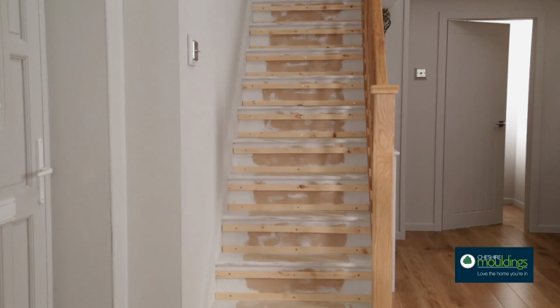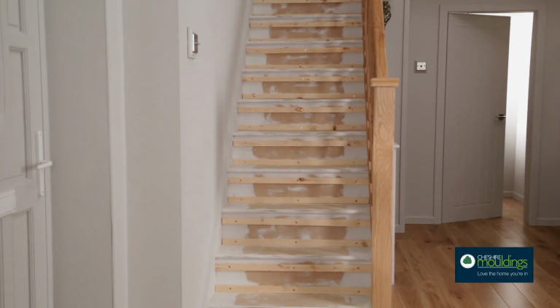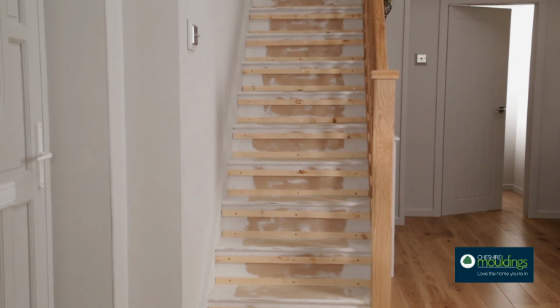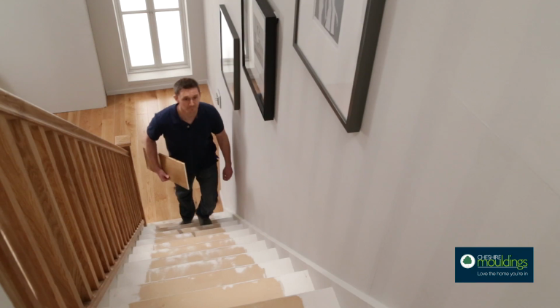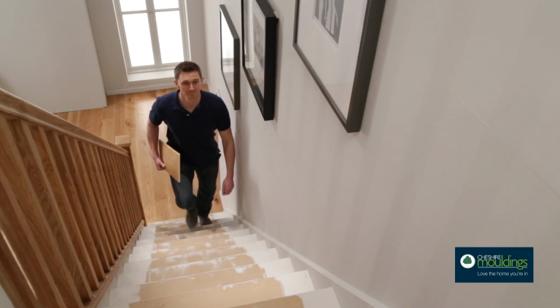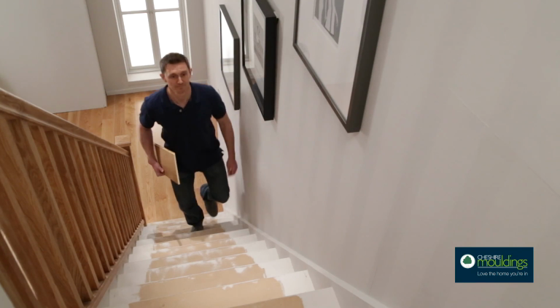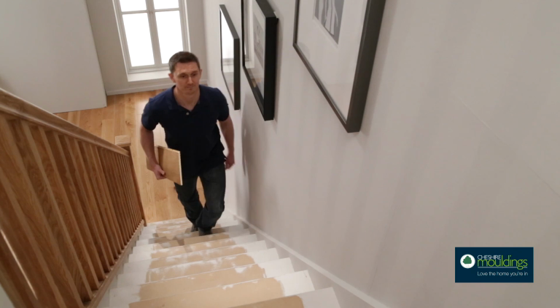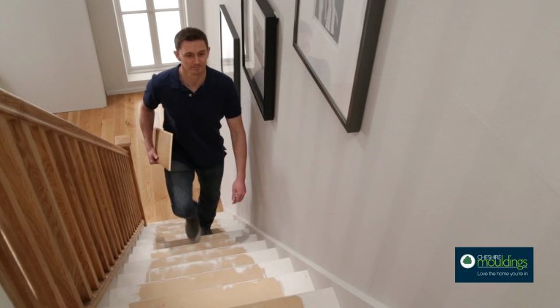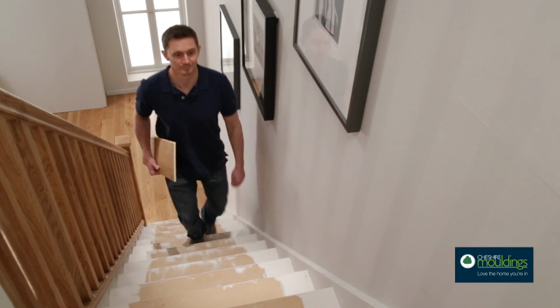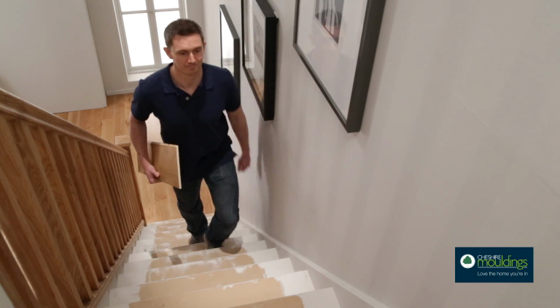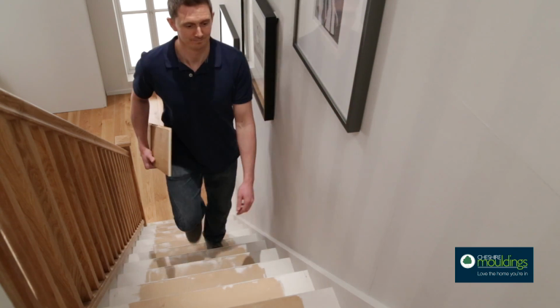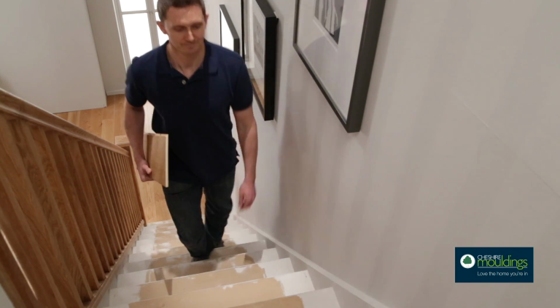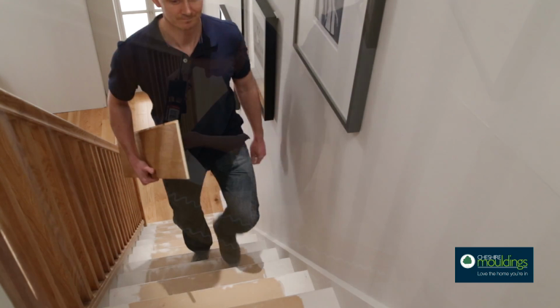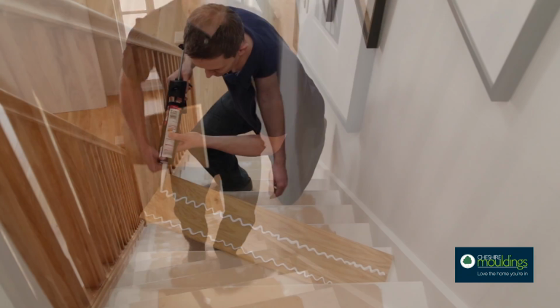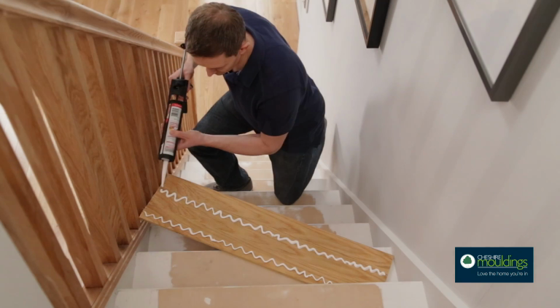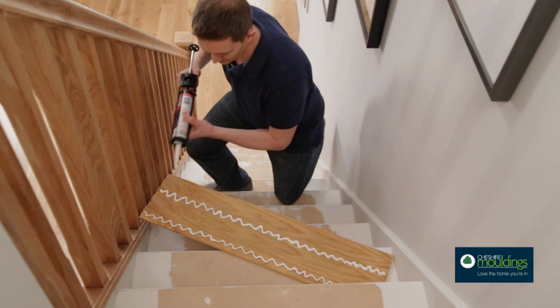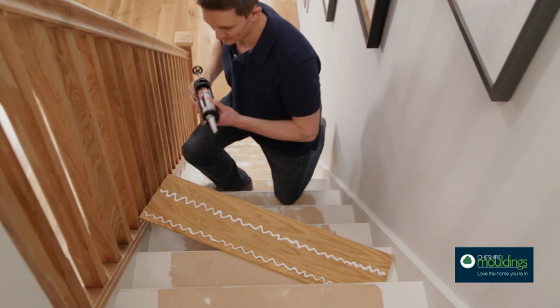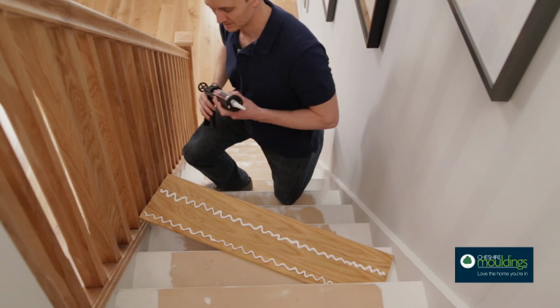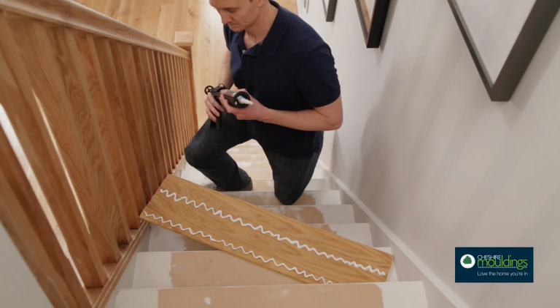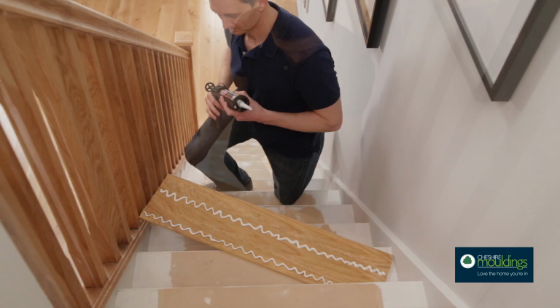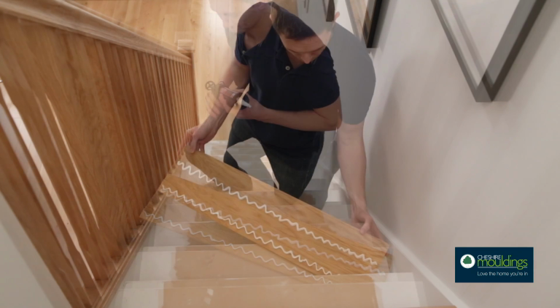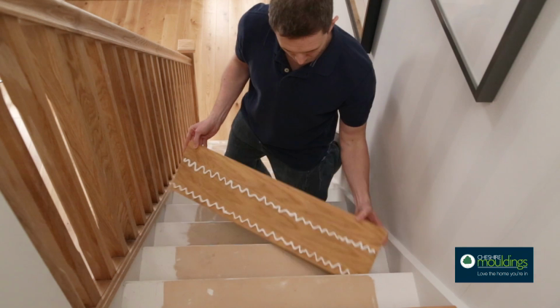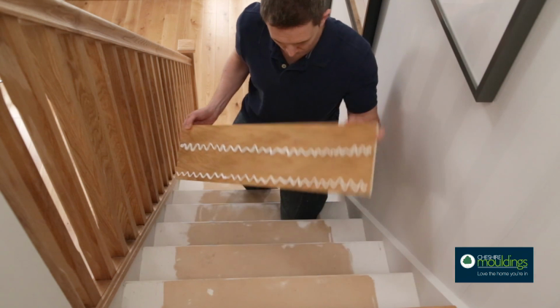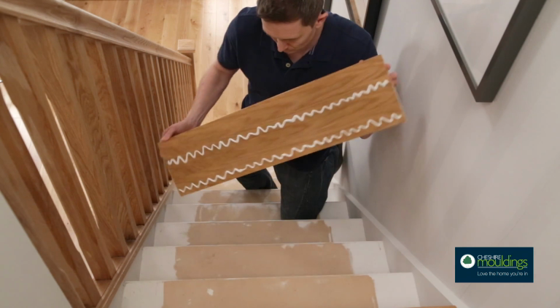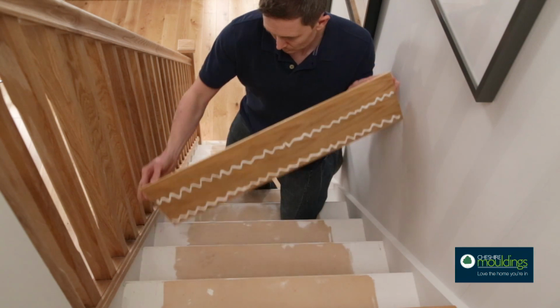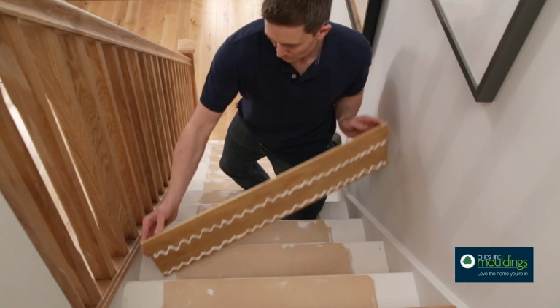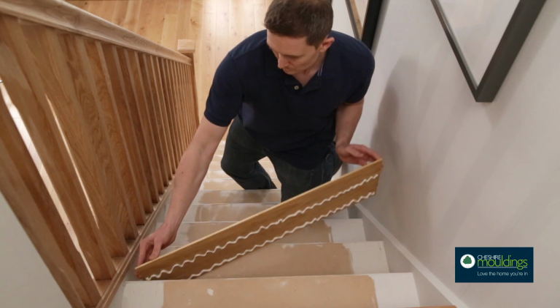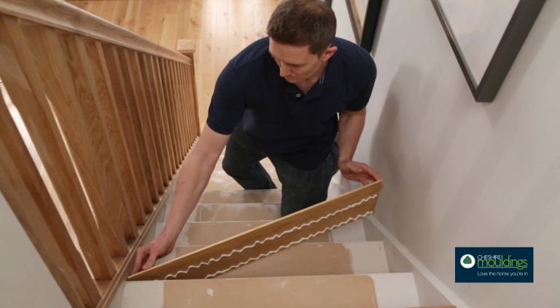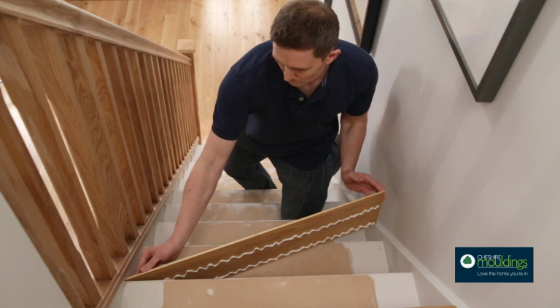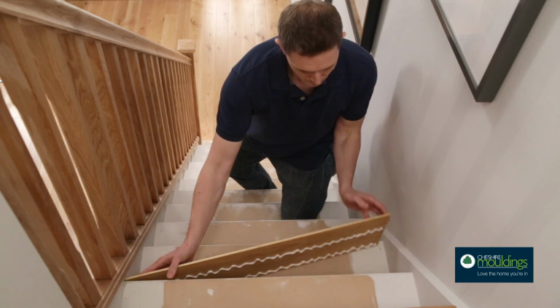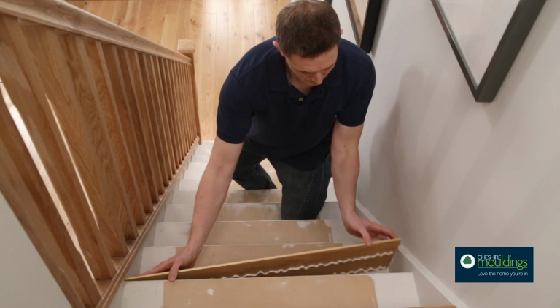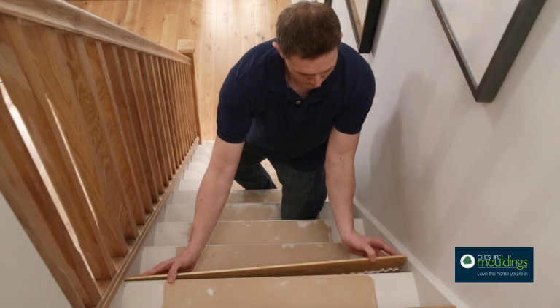It's easier to start at the top and work down the staircase, so let's start with the top stair. Simply cut two risers to size and apply some adhesive, then attach them firmly to the packing strips.